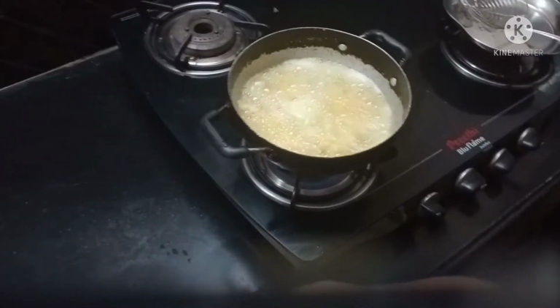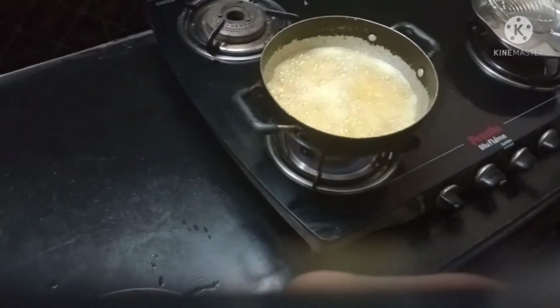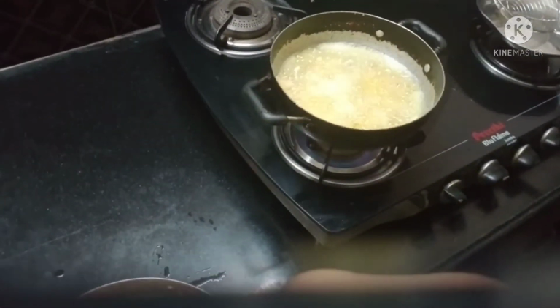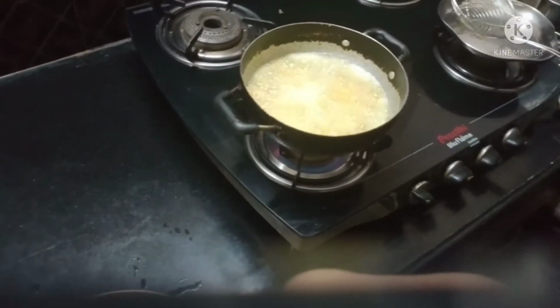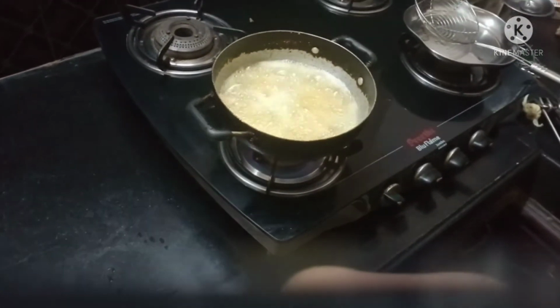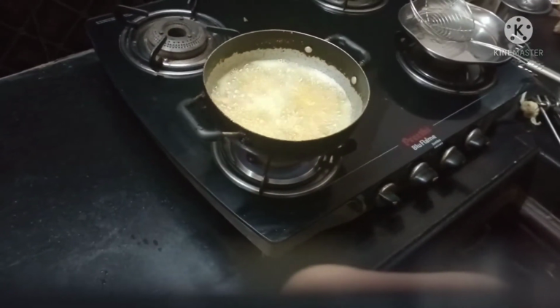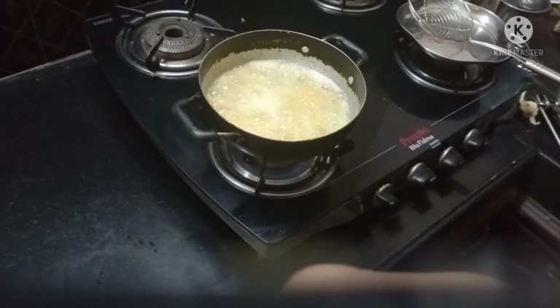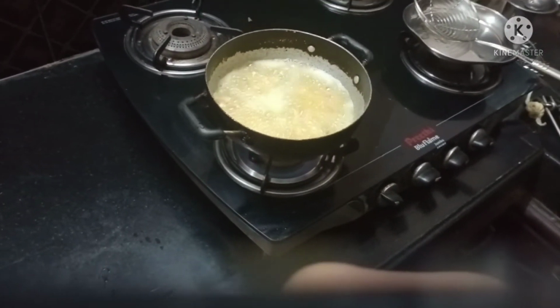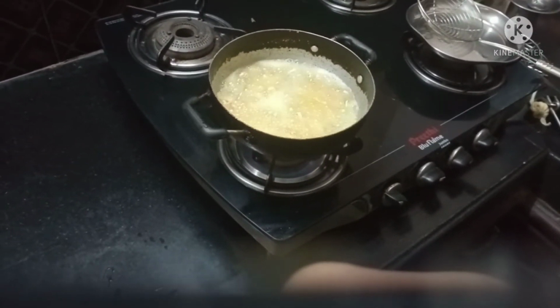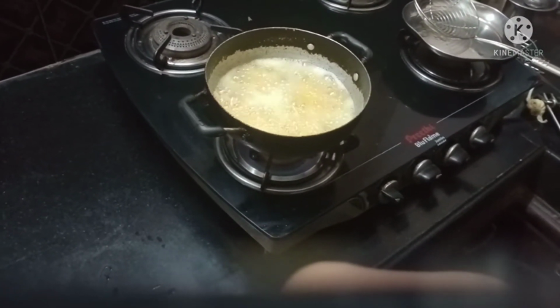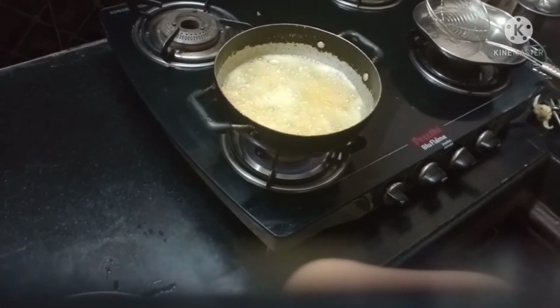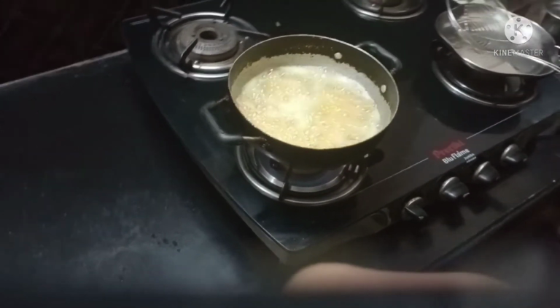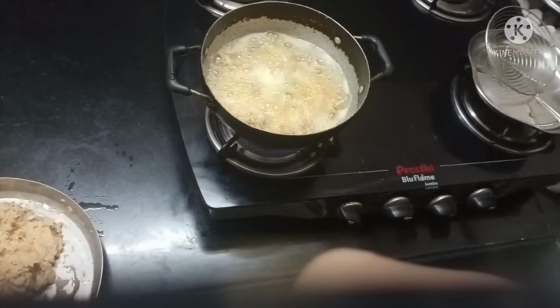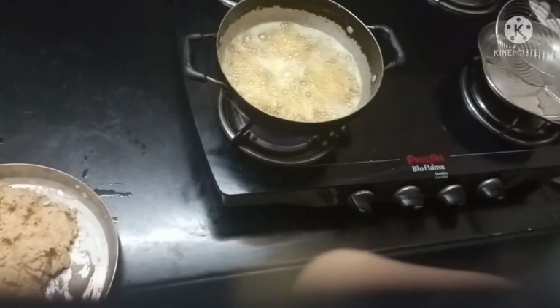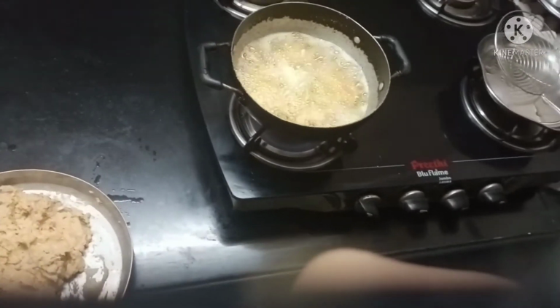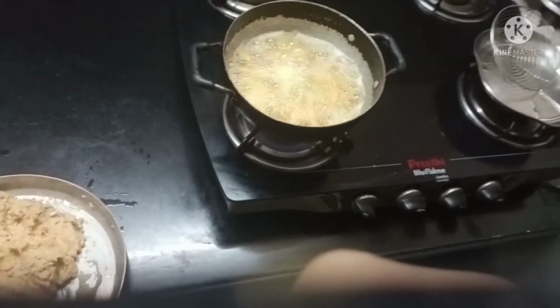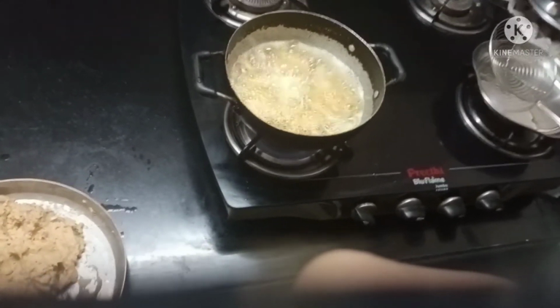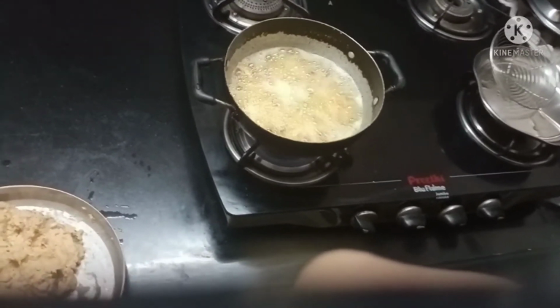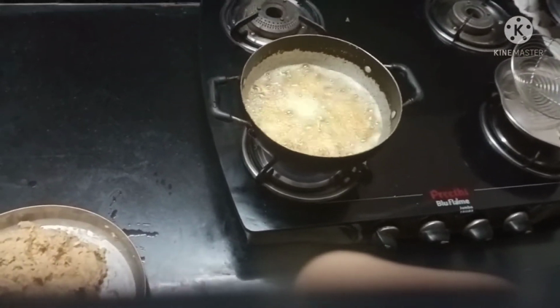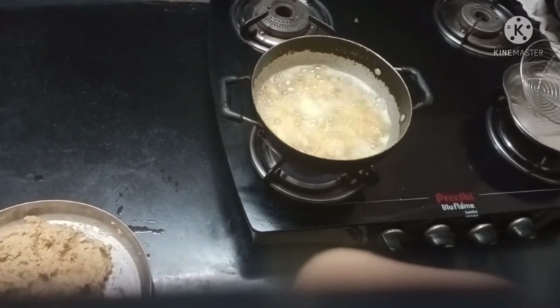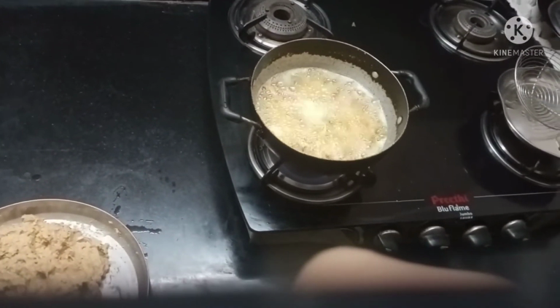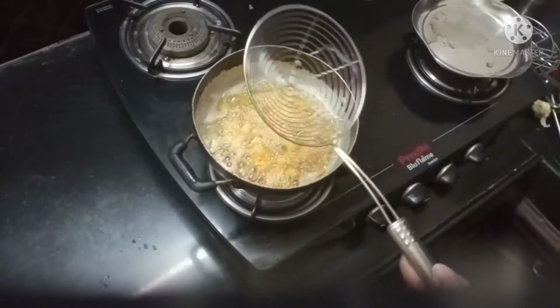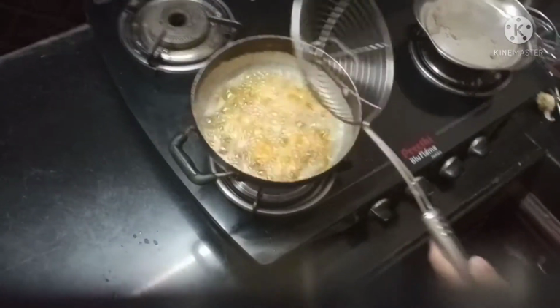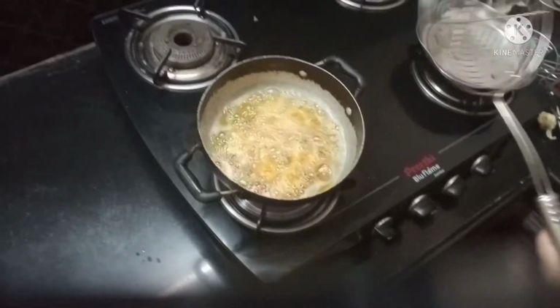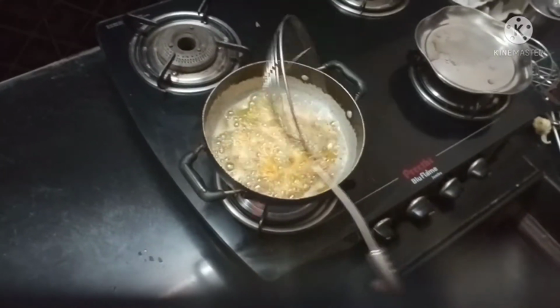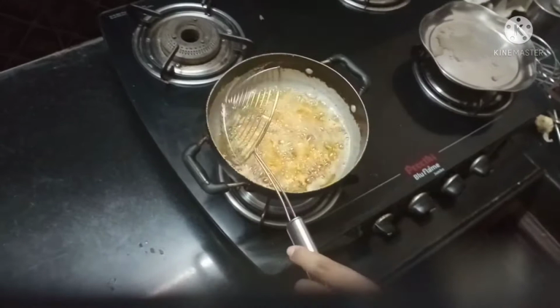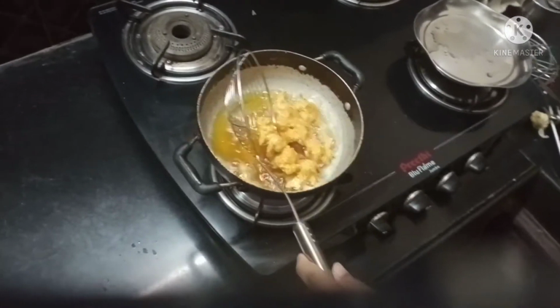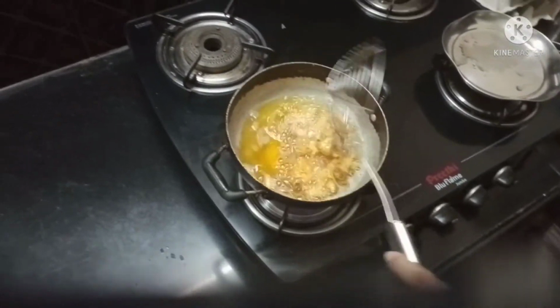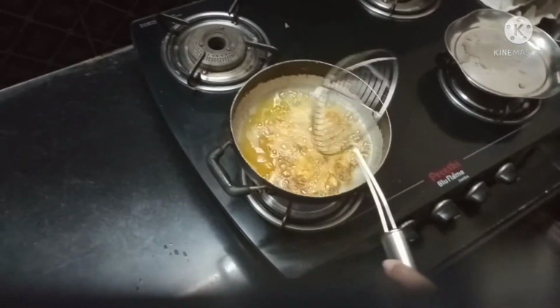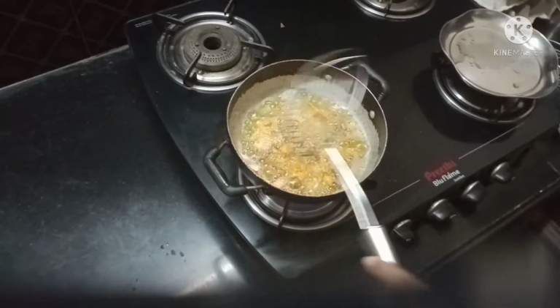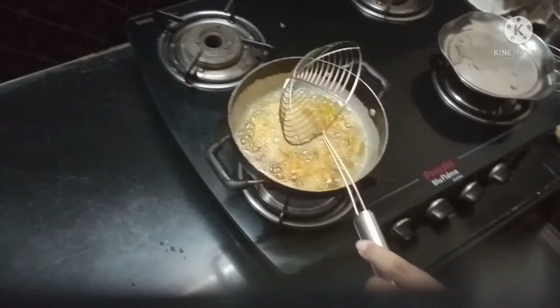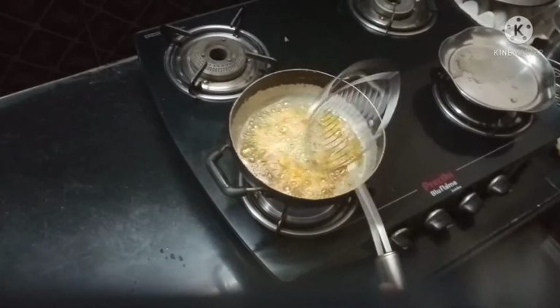I'll put it in the pot as well and put it on the pot.